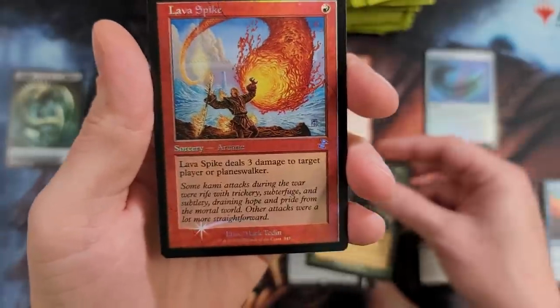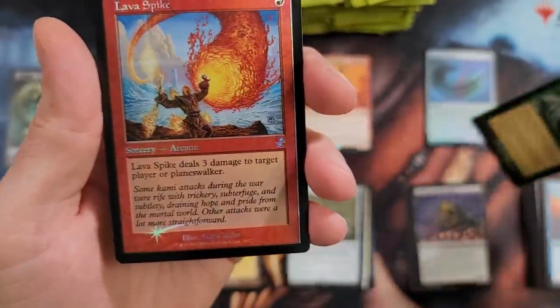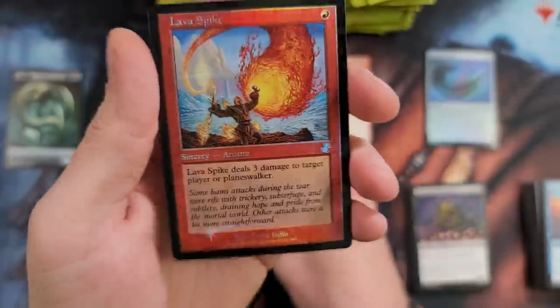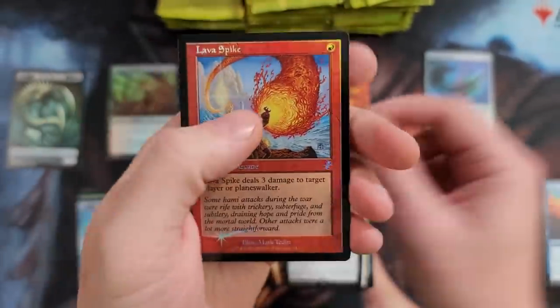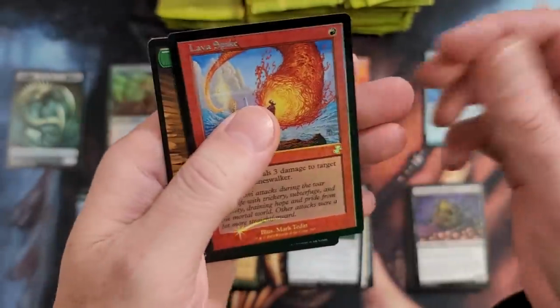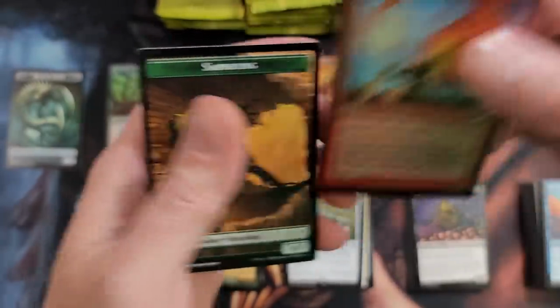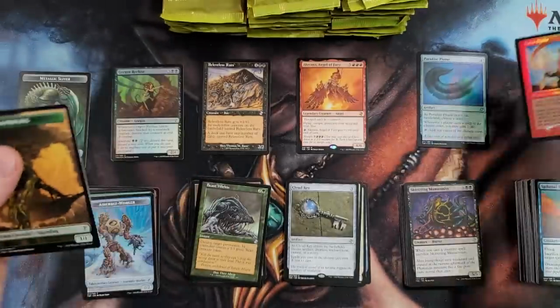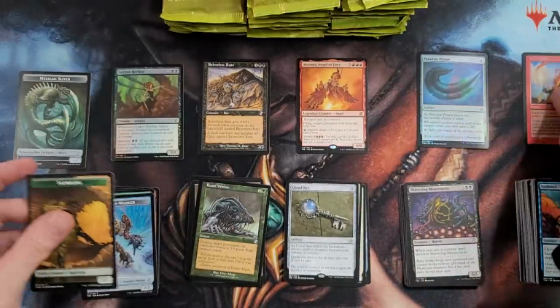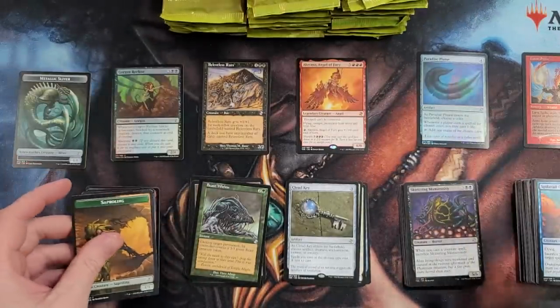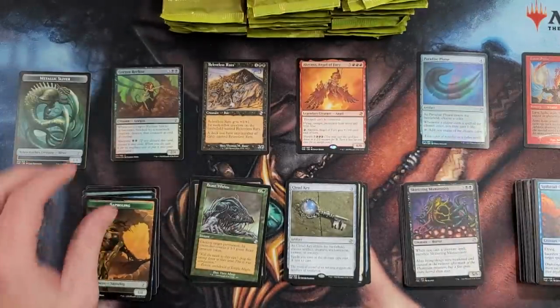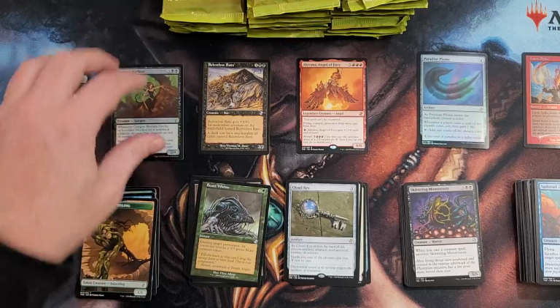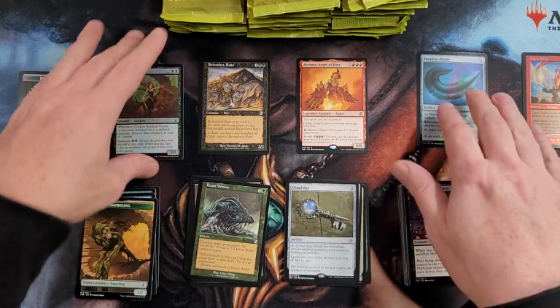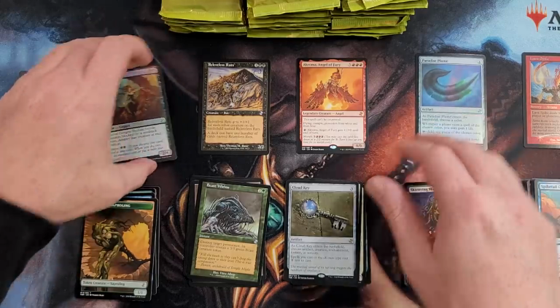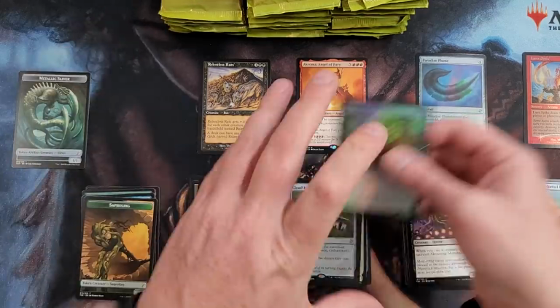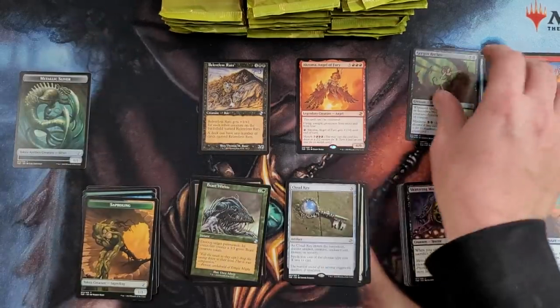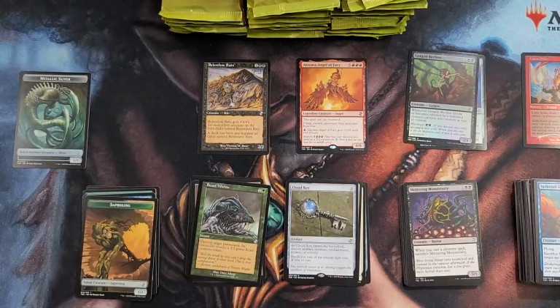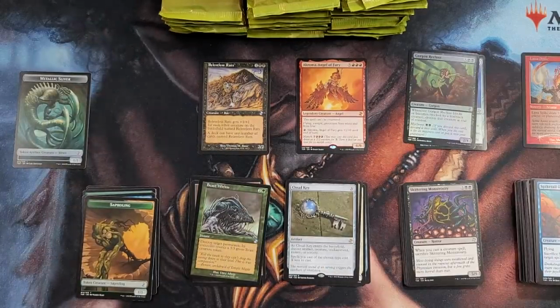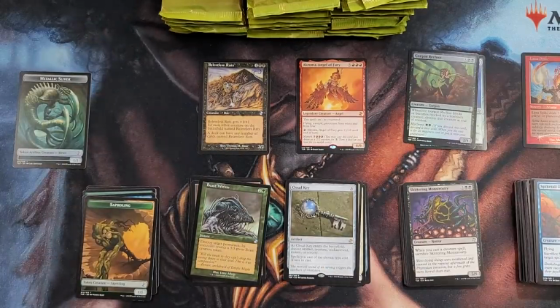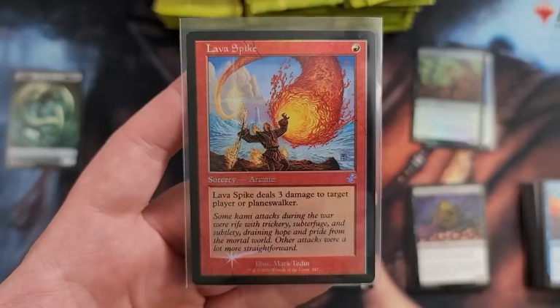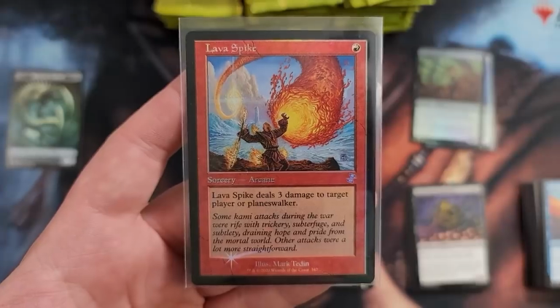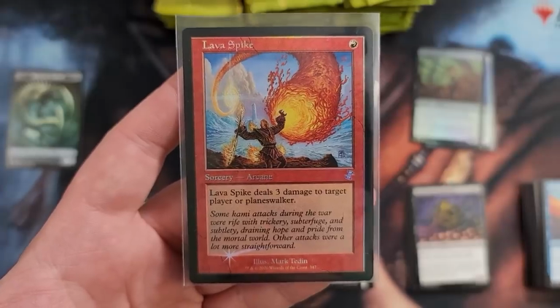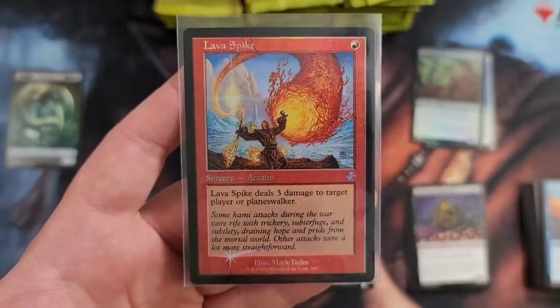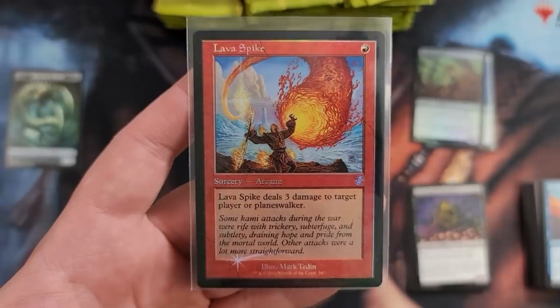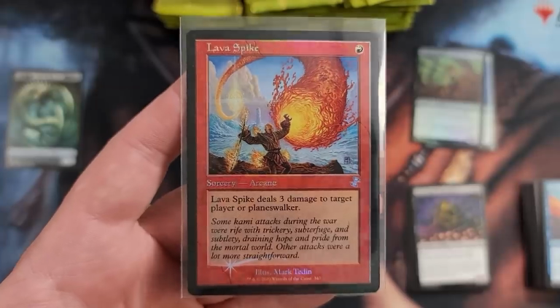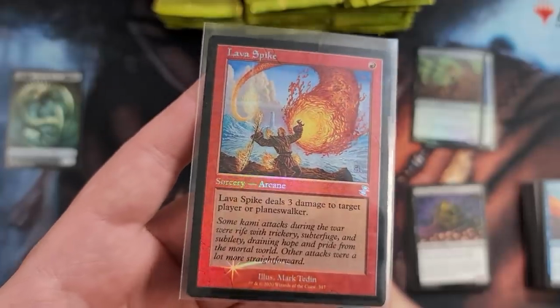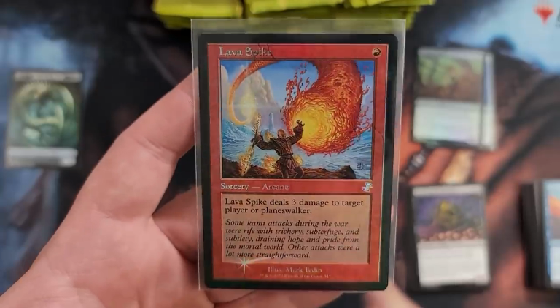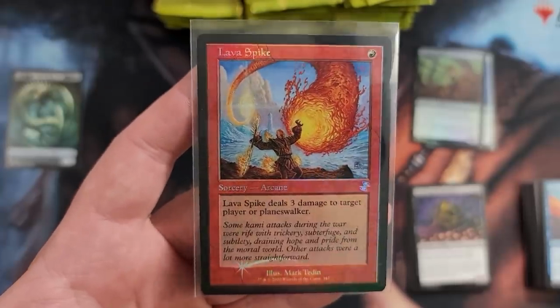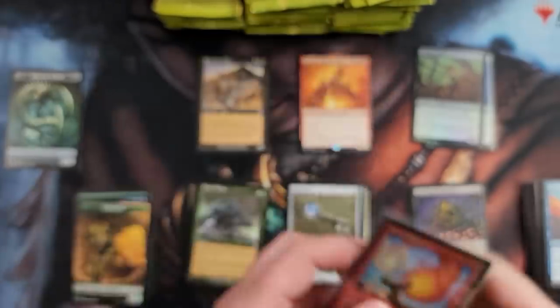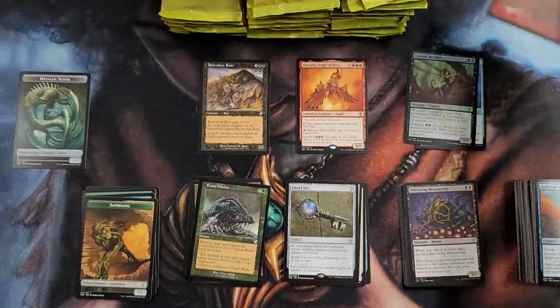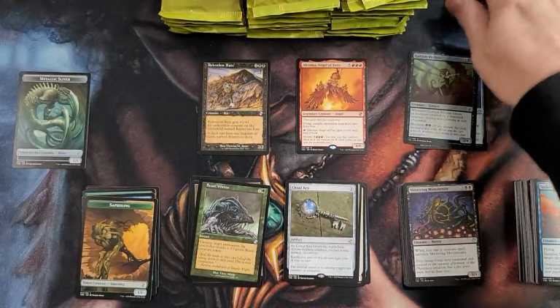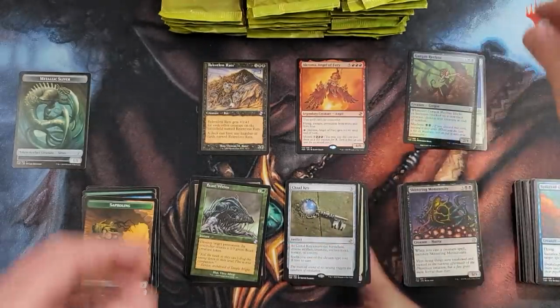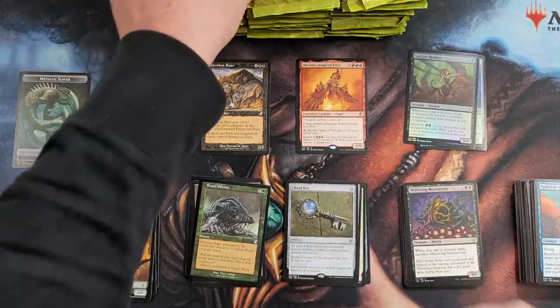Get off me, dawg. Nobody's on you. You're ugly. We like to split our foils here. That frickin' lava spike — $67.13, dawg. That's not bad.